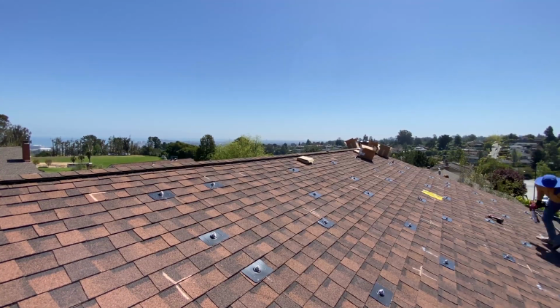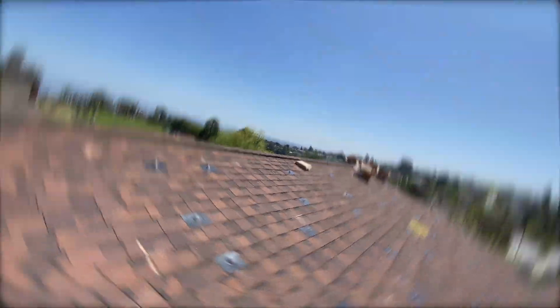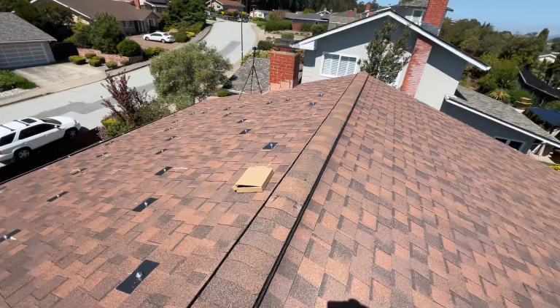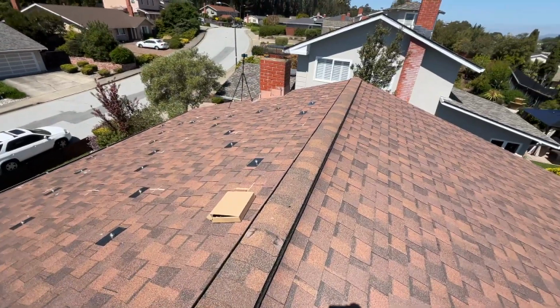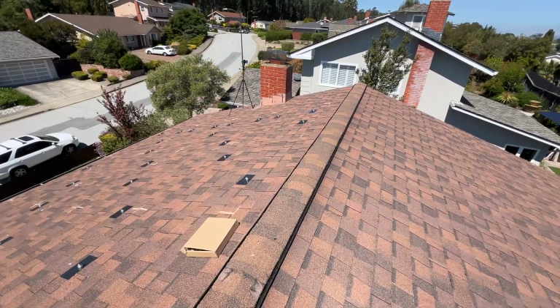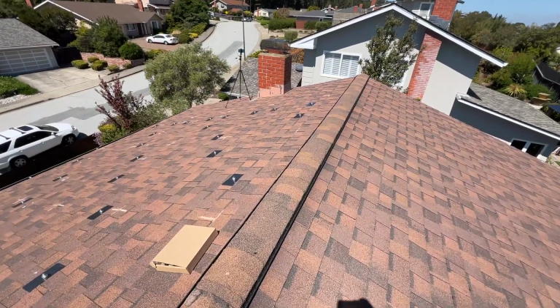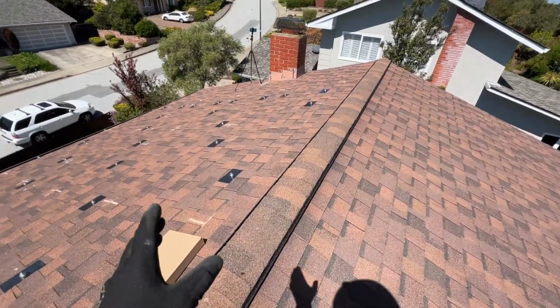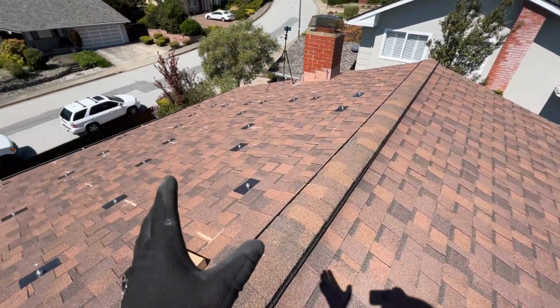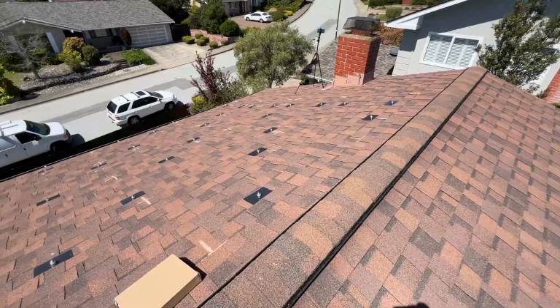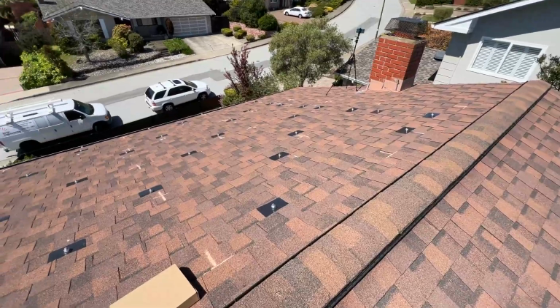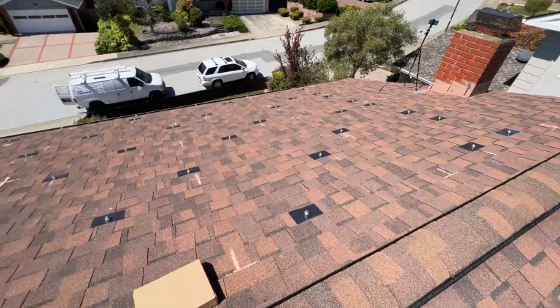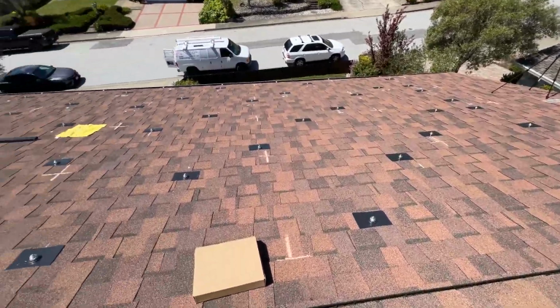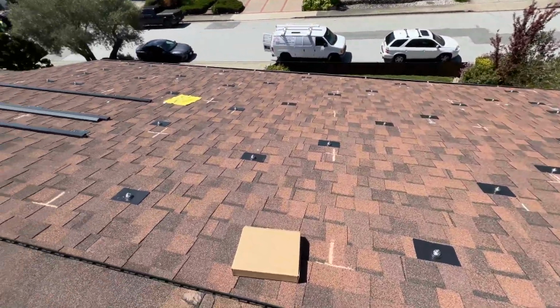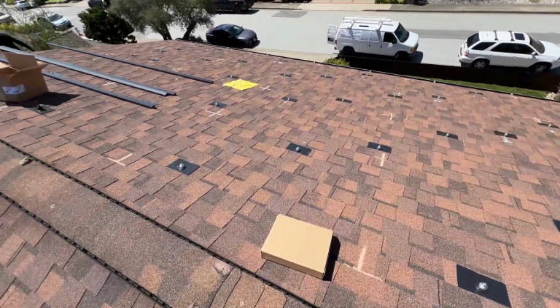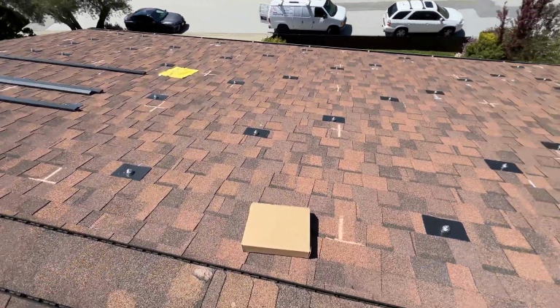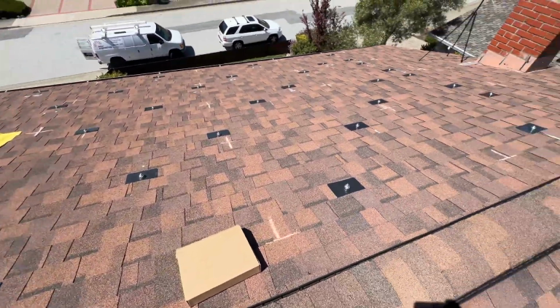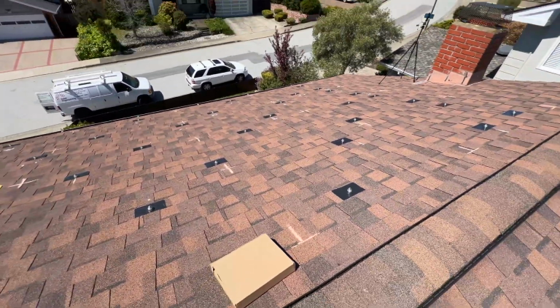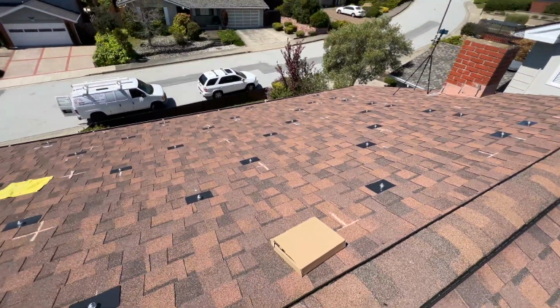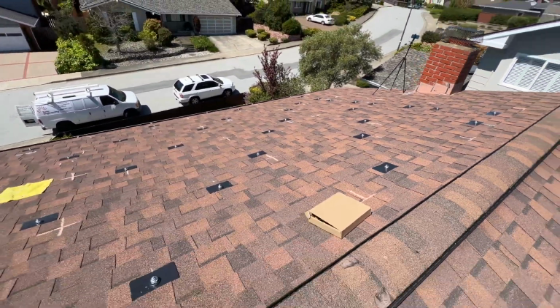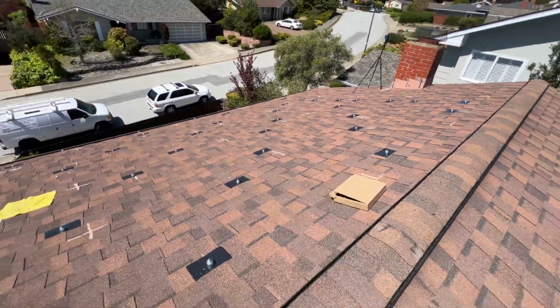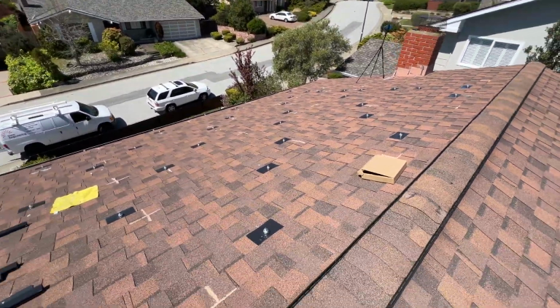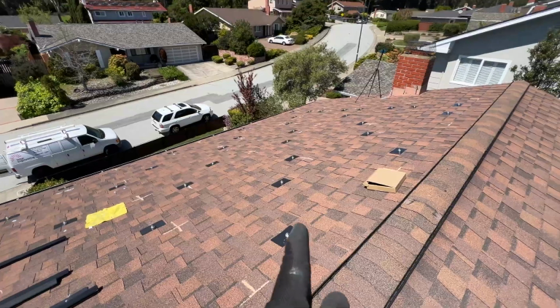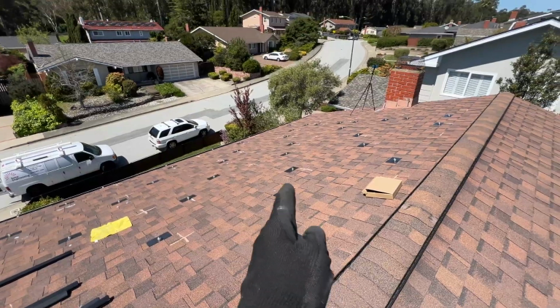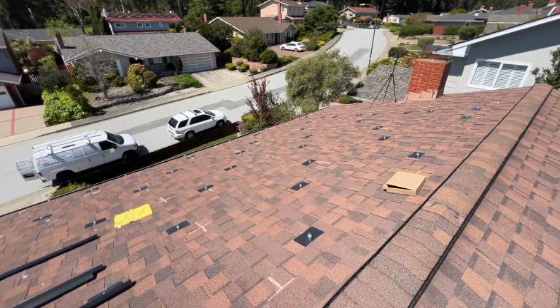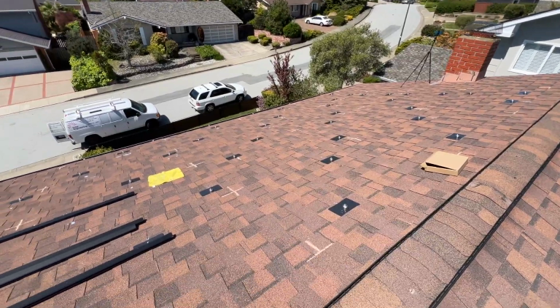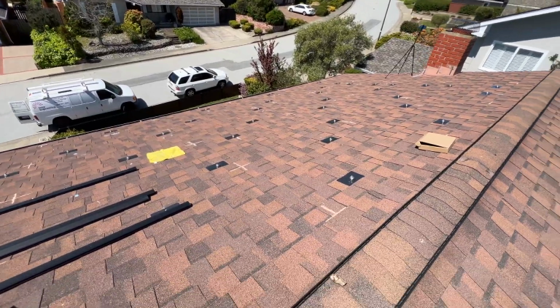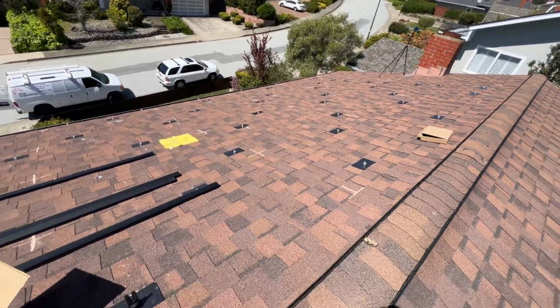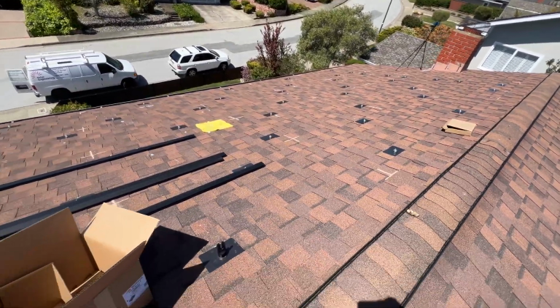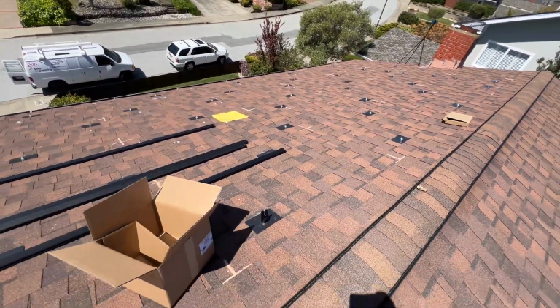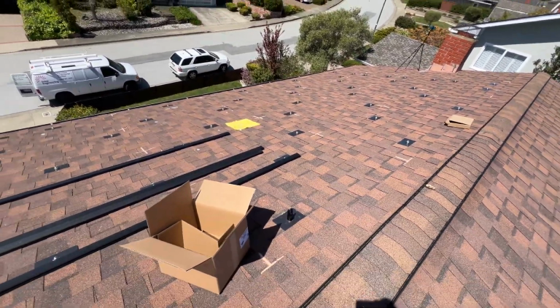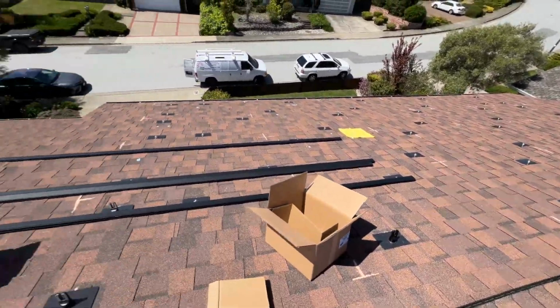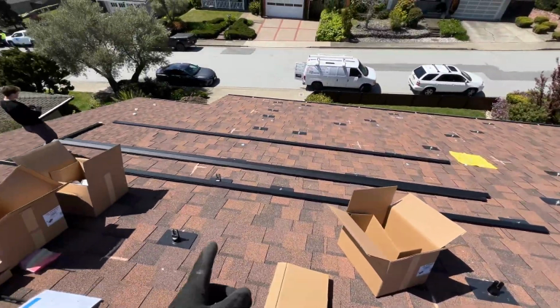Three hours later we finished all L-feet on this roof, and here's our staggered pattern. We're ready for rails.